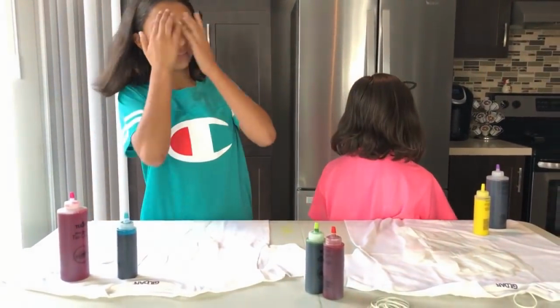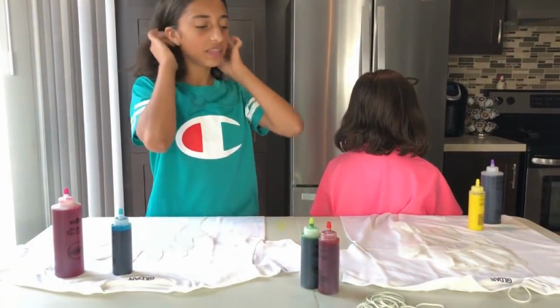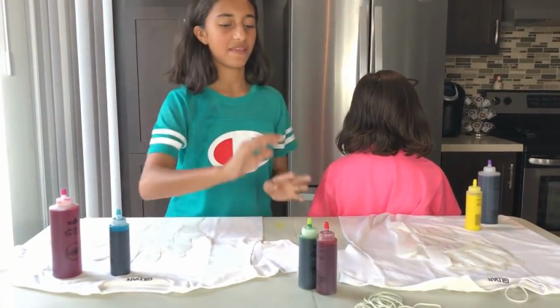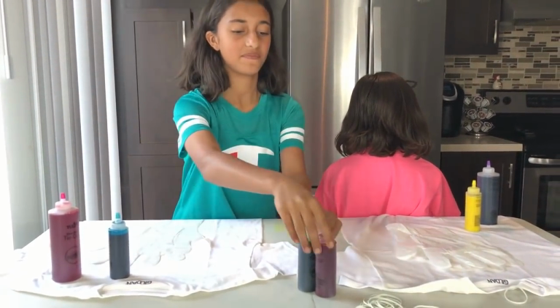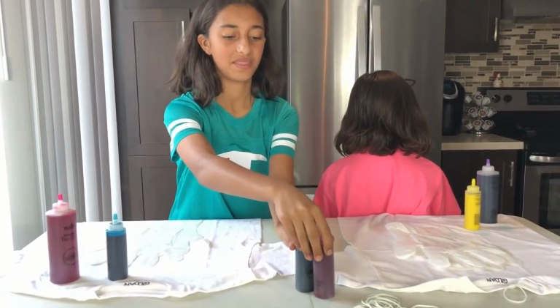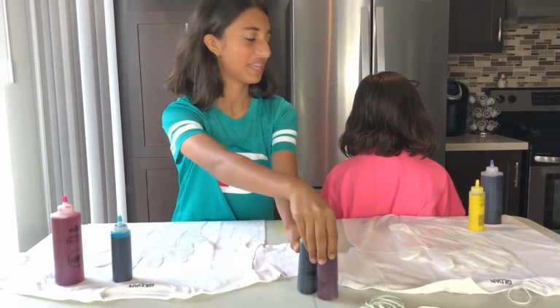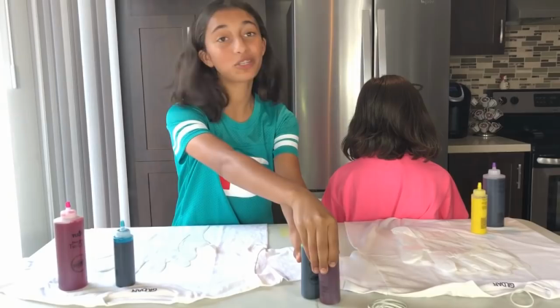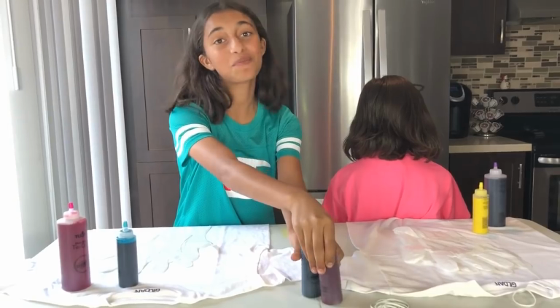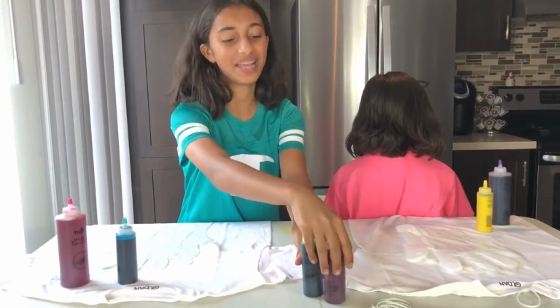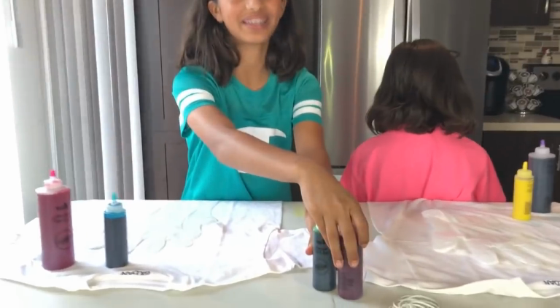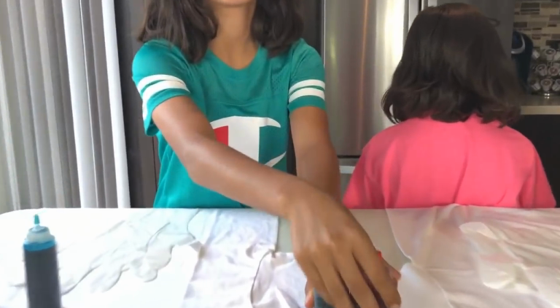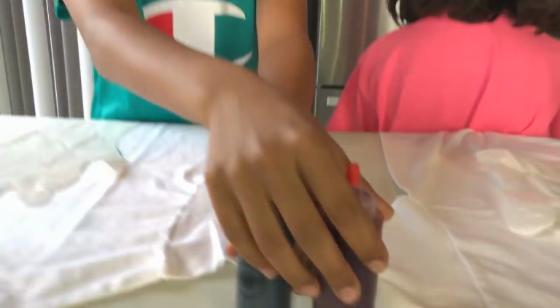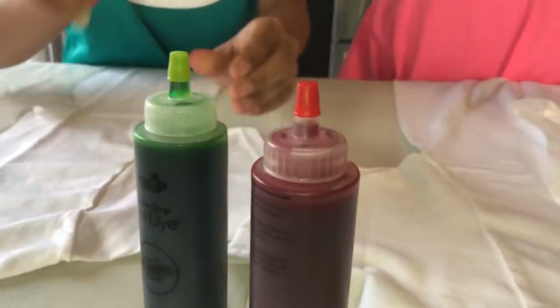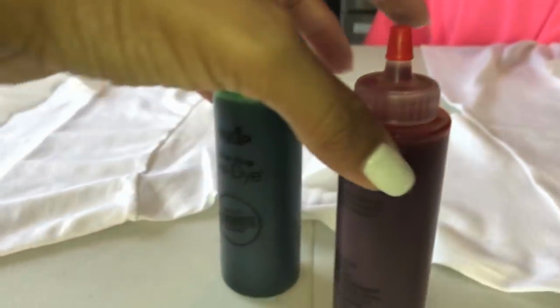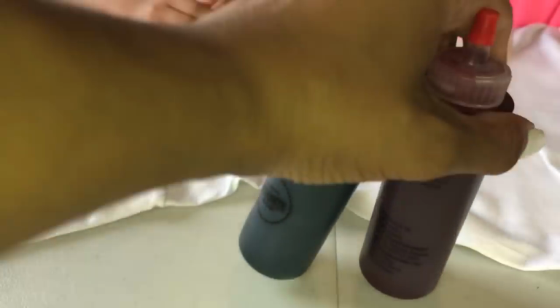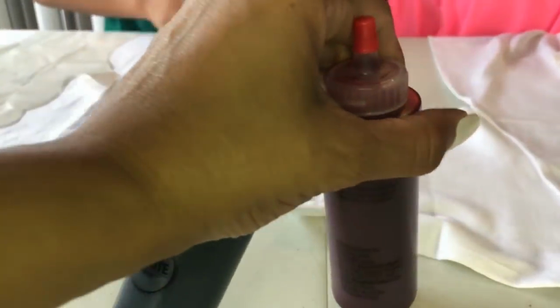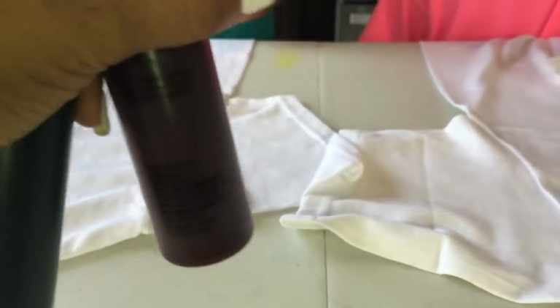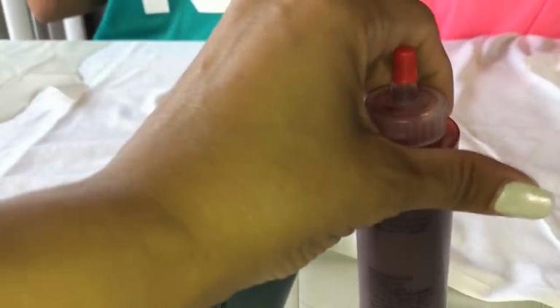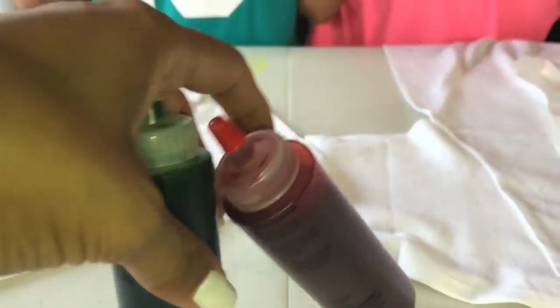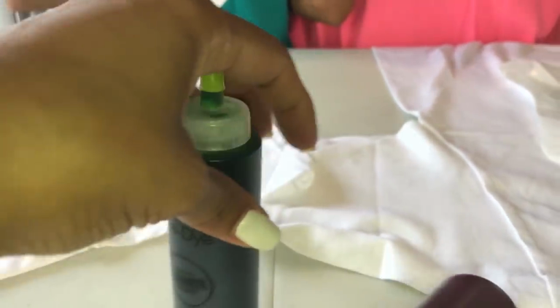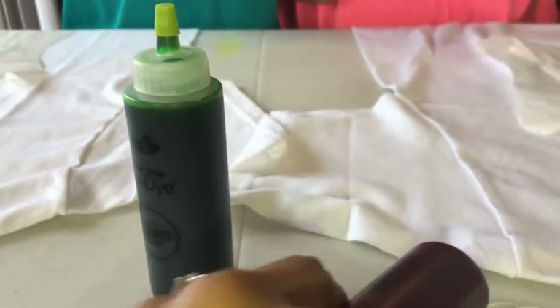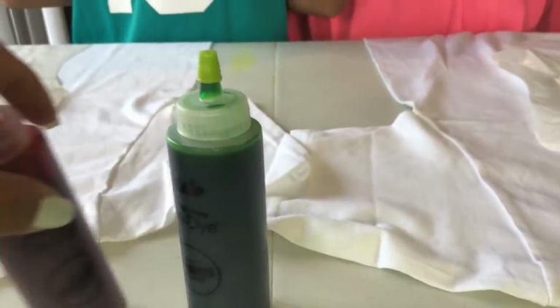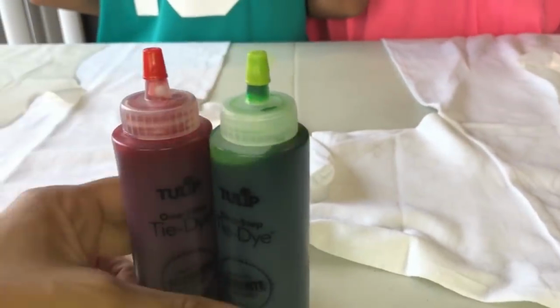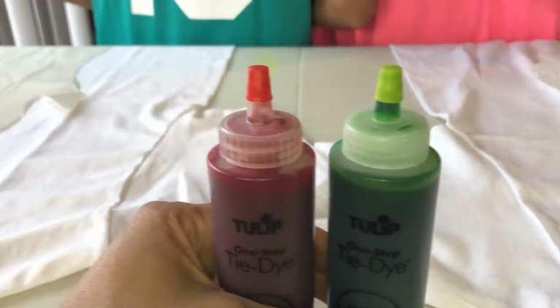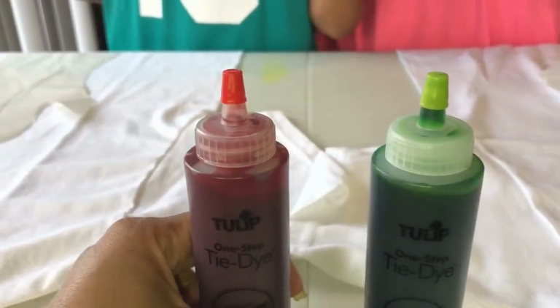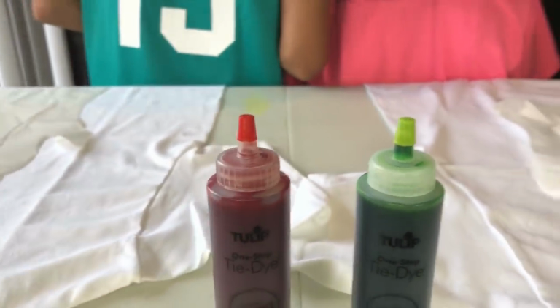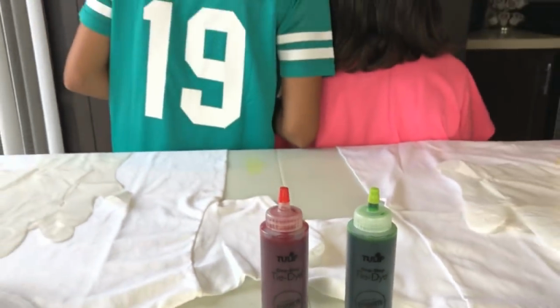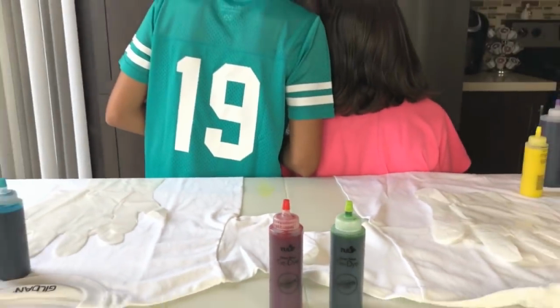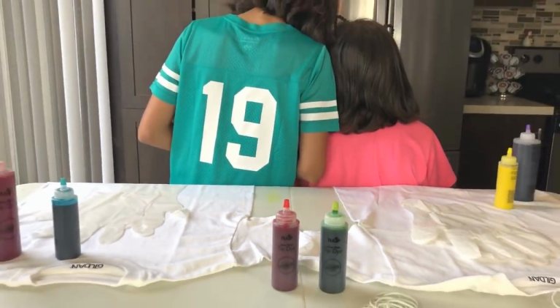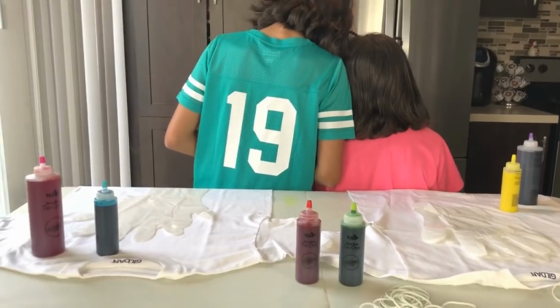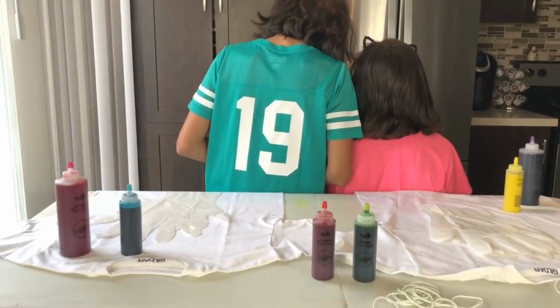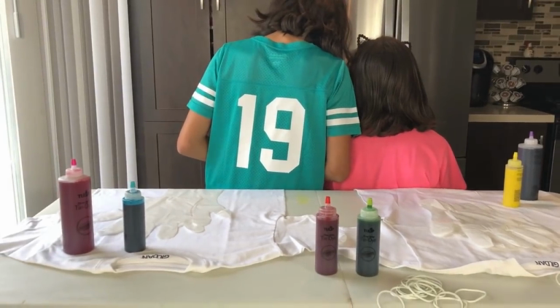Mommy will mix them for both of us at the same time. Both of you guys at the same time — three, two, one!